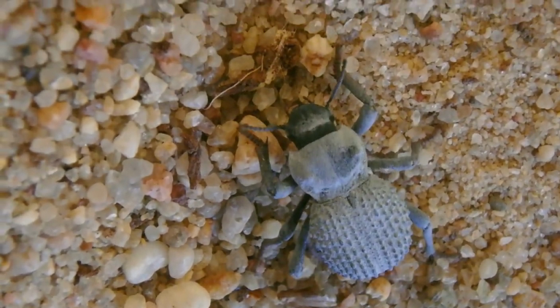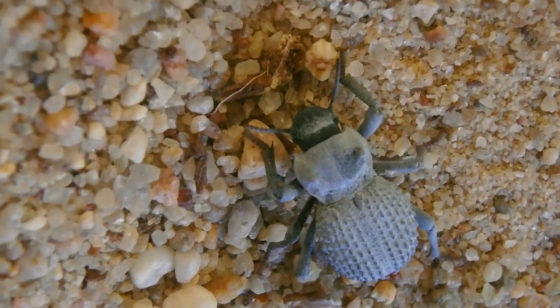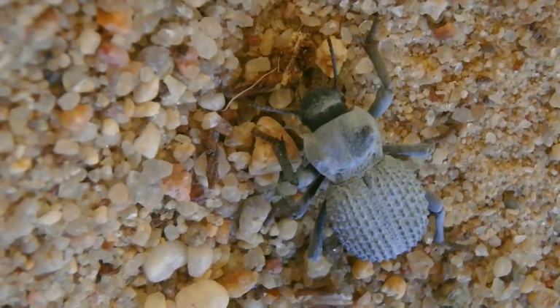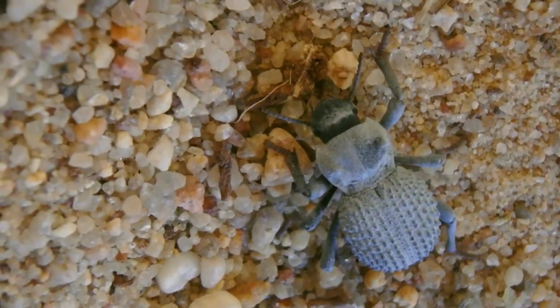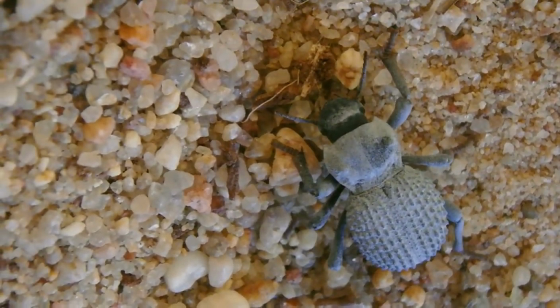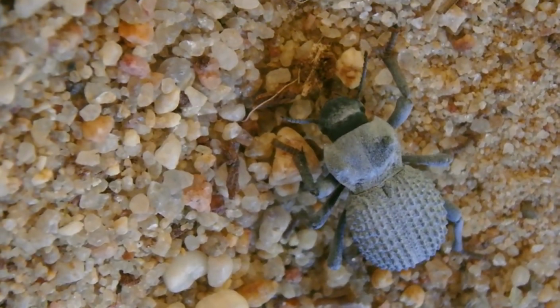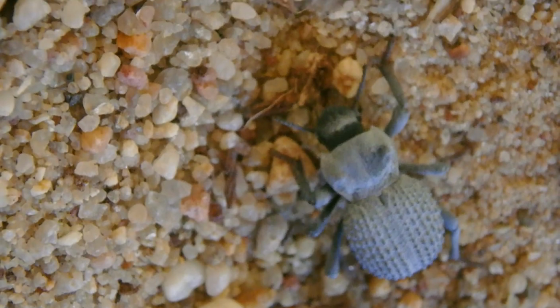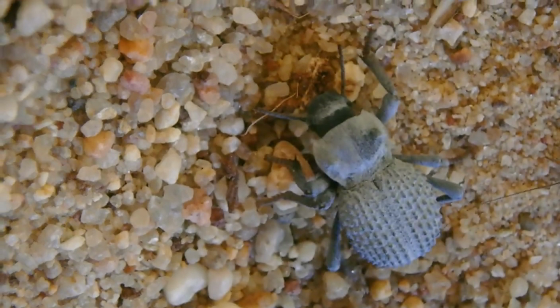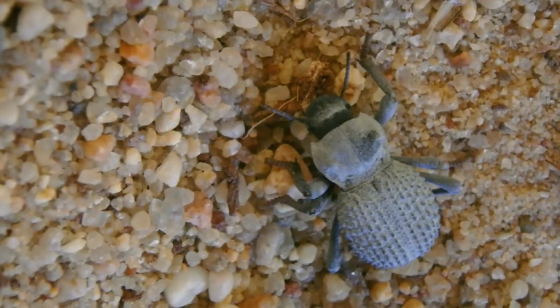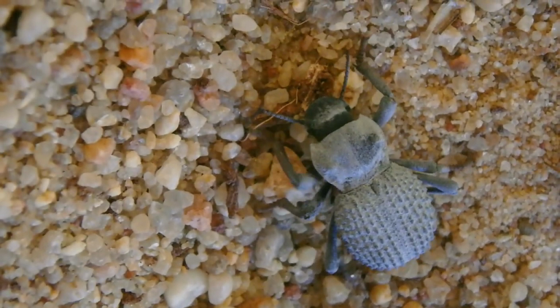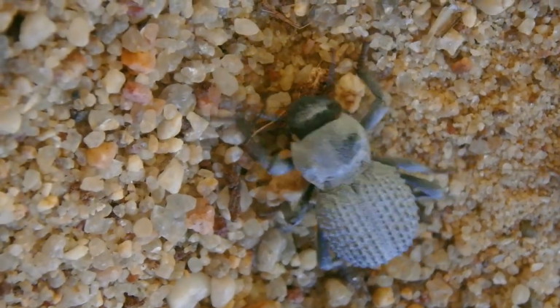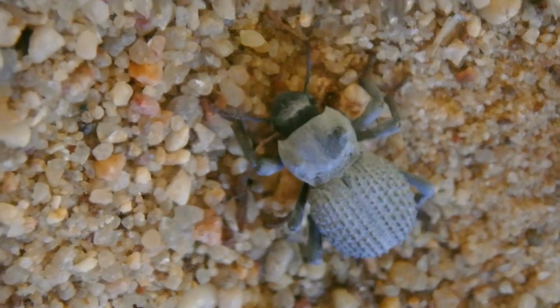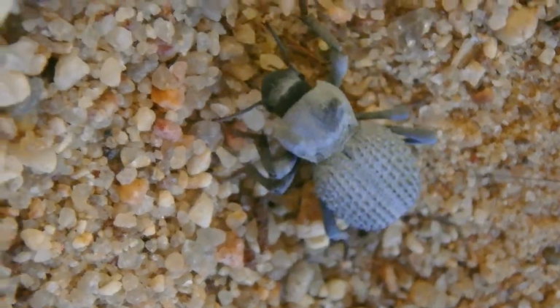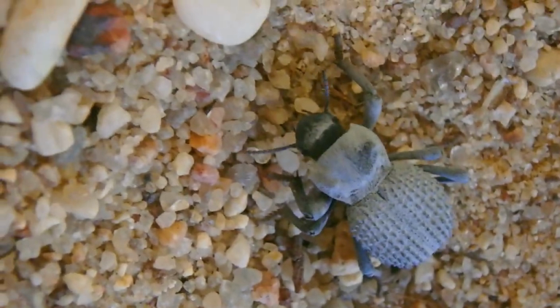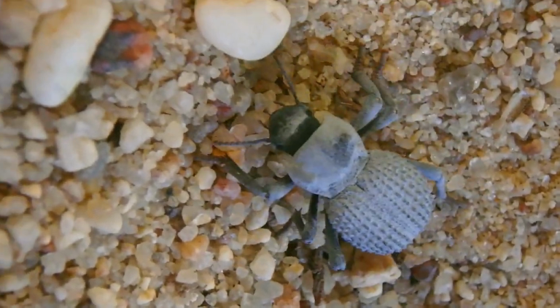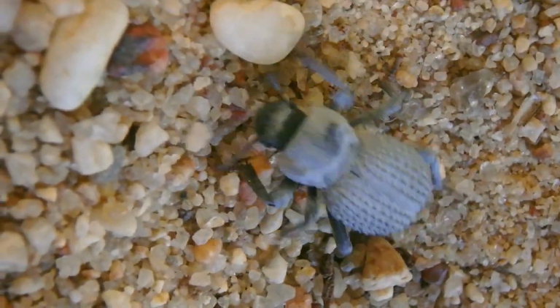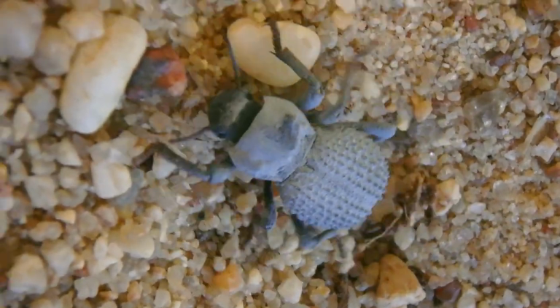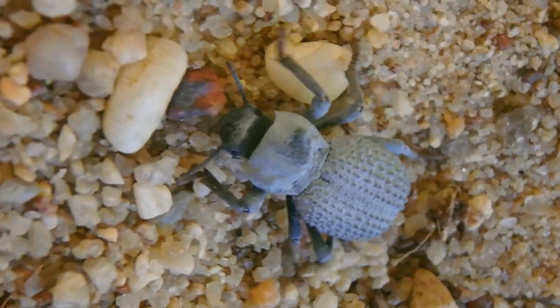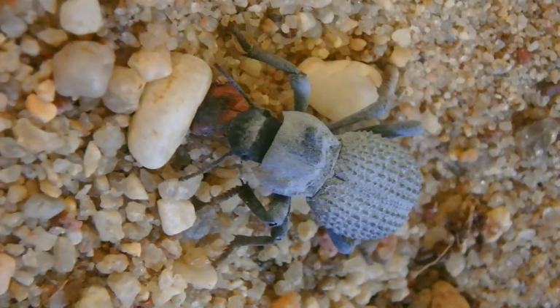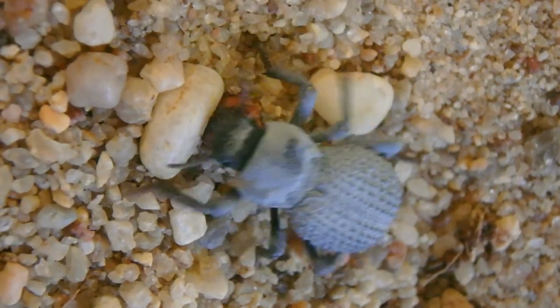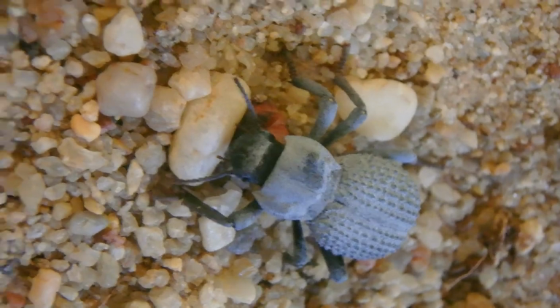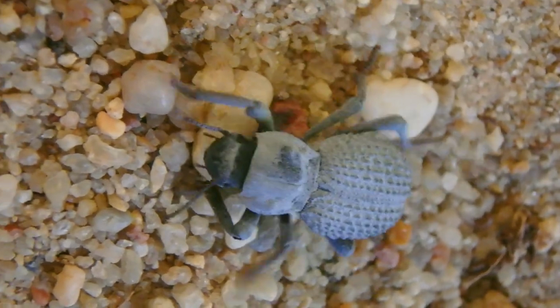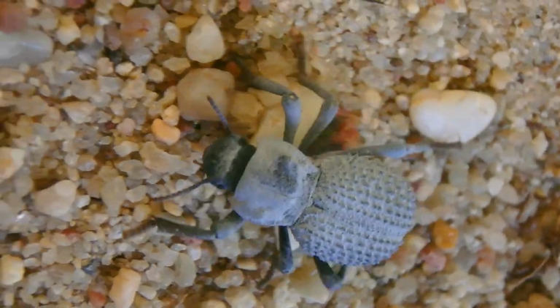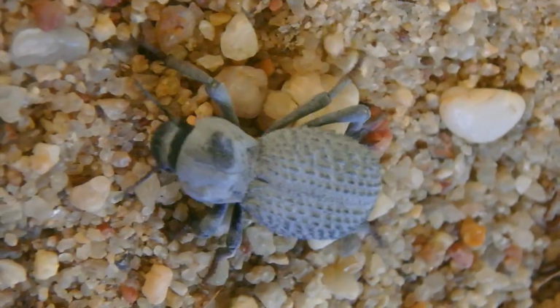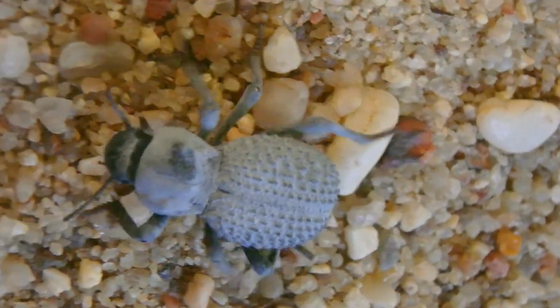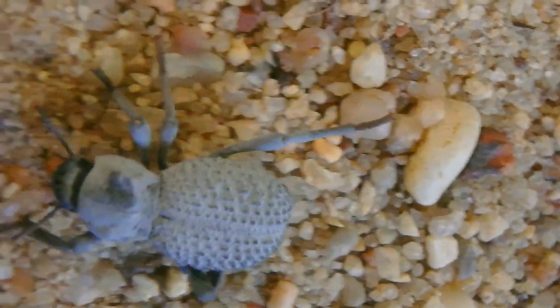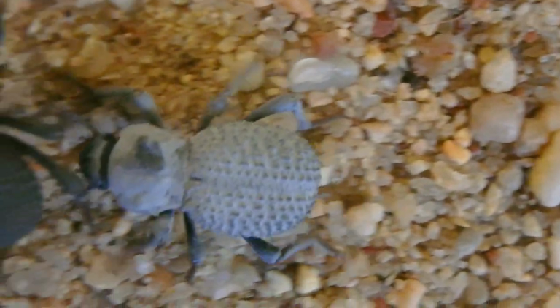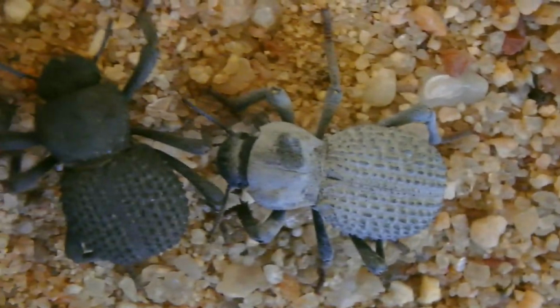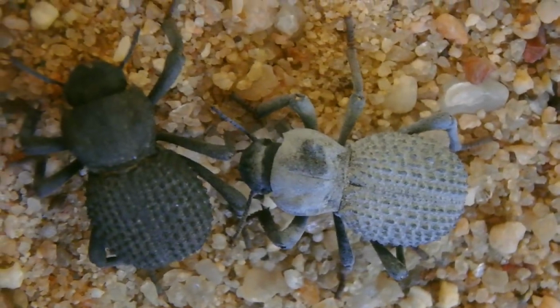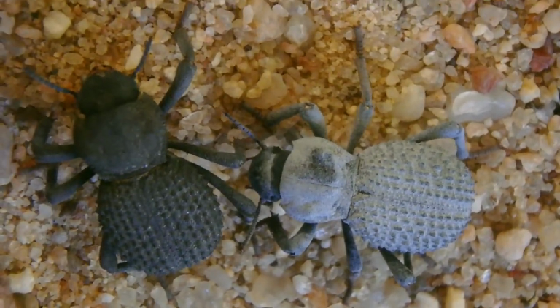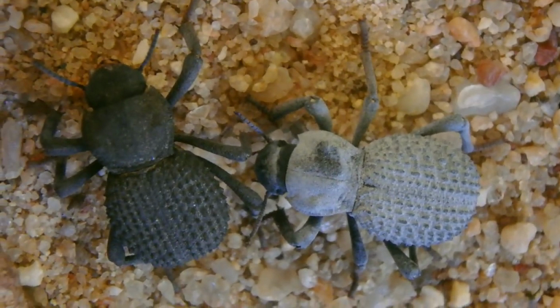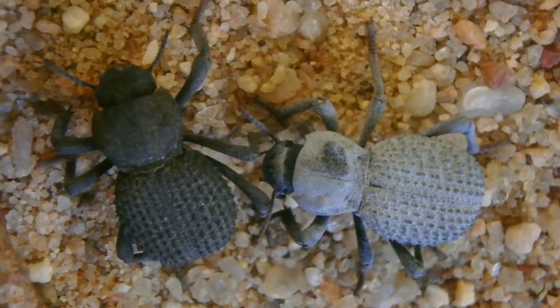You can actually buy these for about $10 a piece. They live a long time and they're very easy to take care of. You don't need to water them because they get their moisture from their environment and from their food.